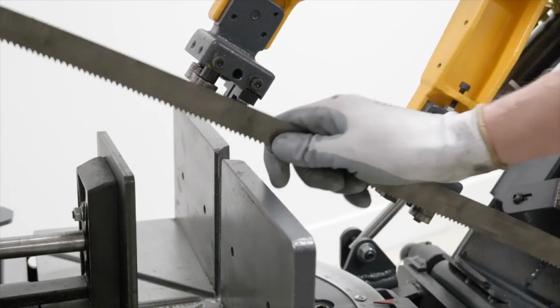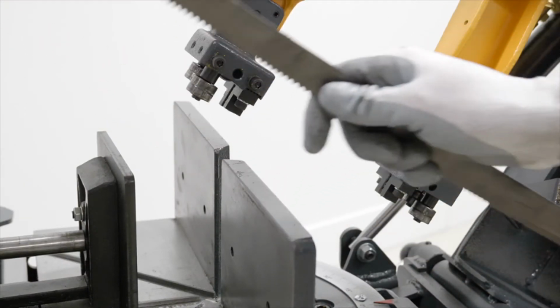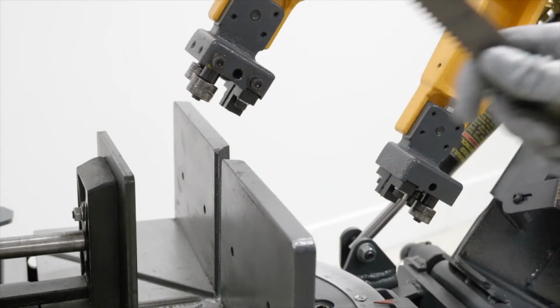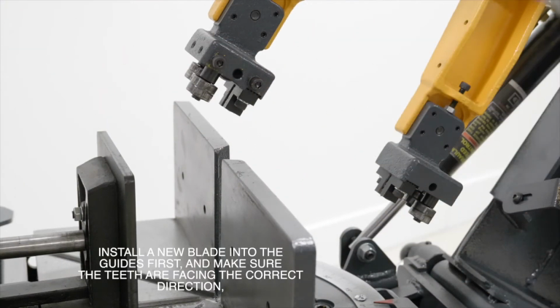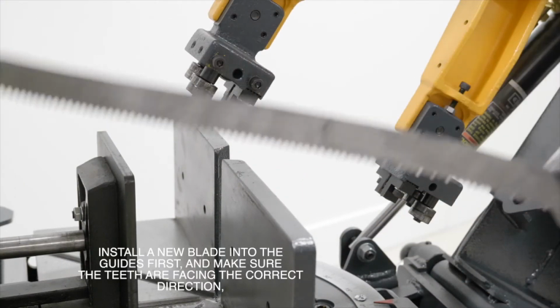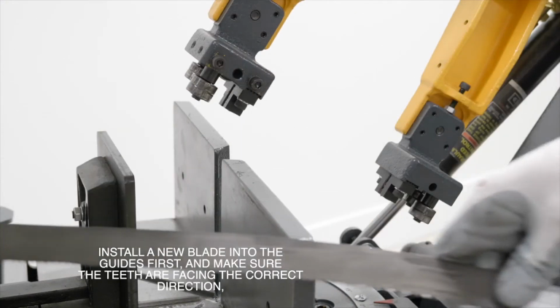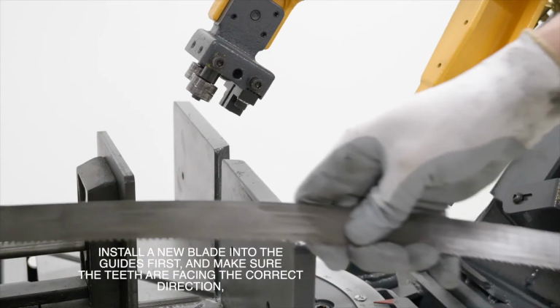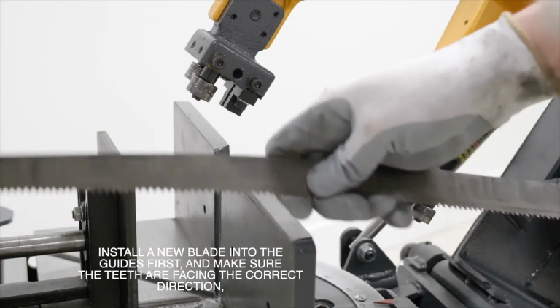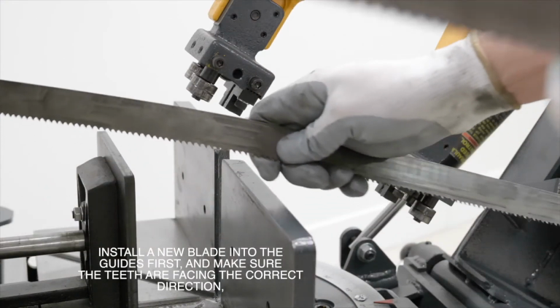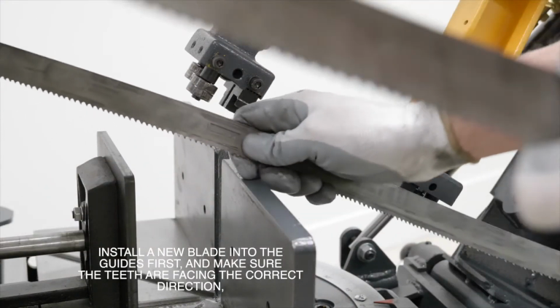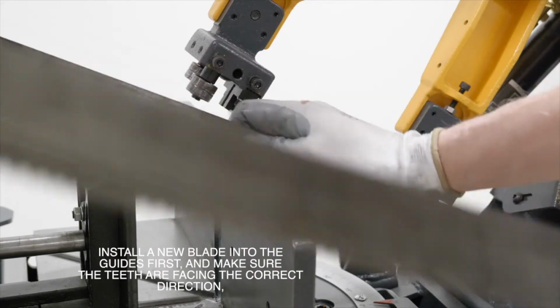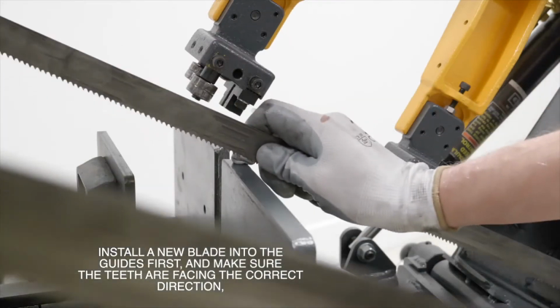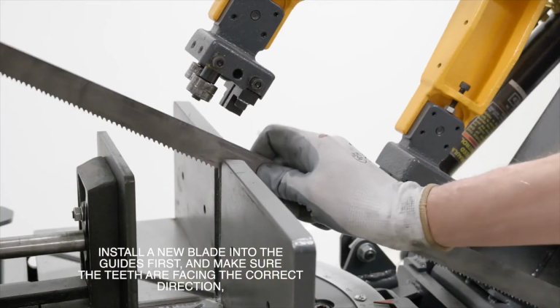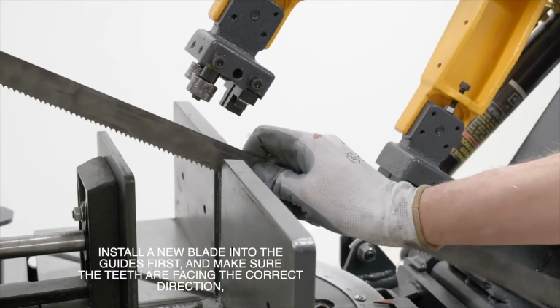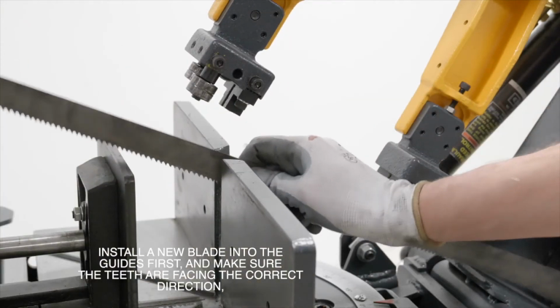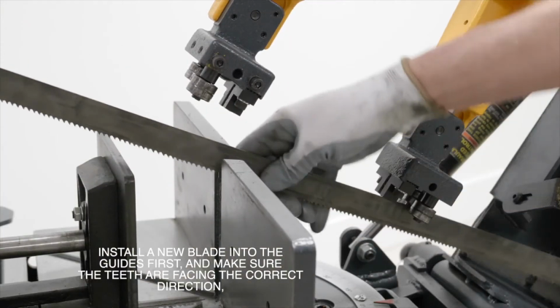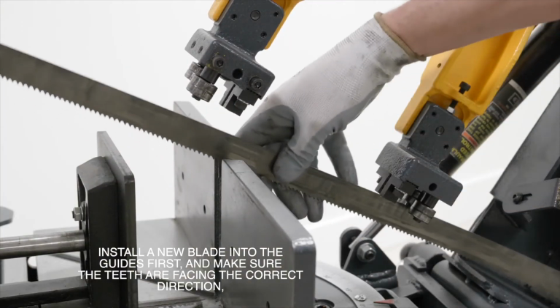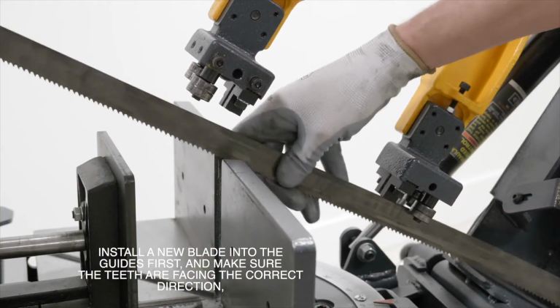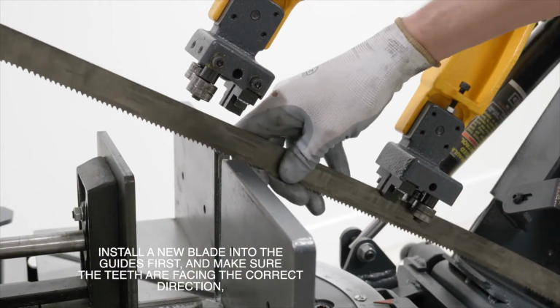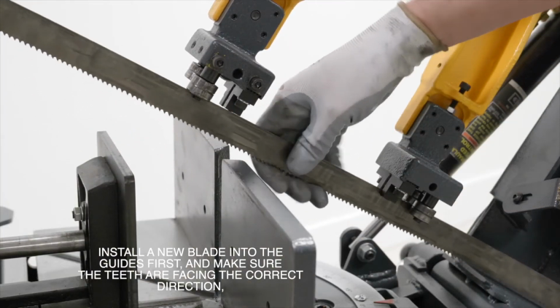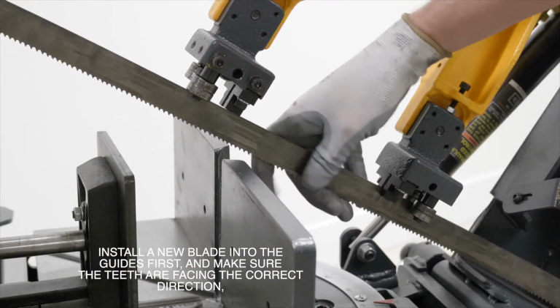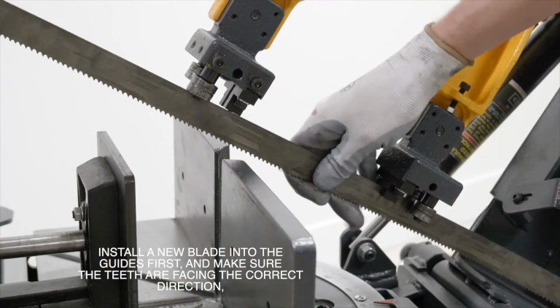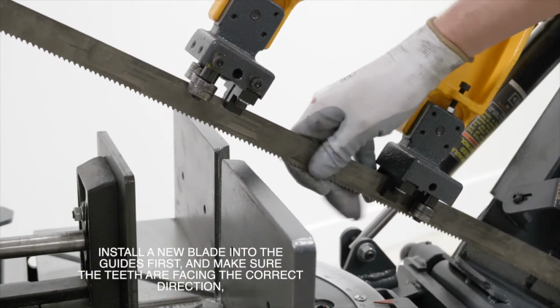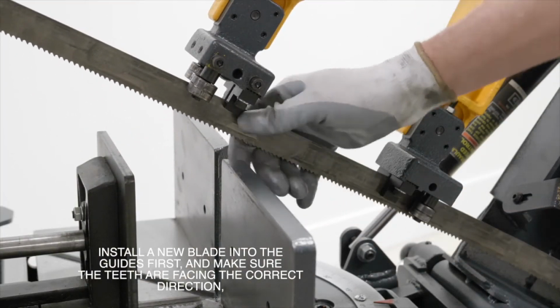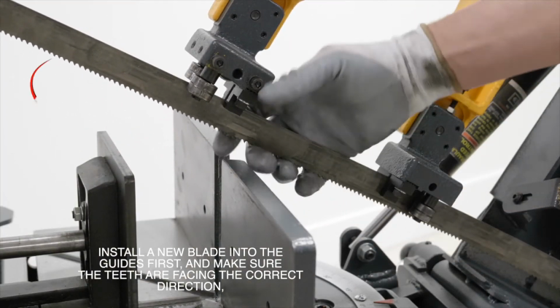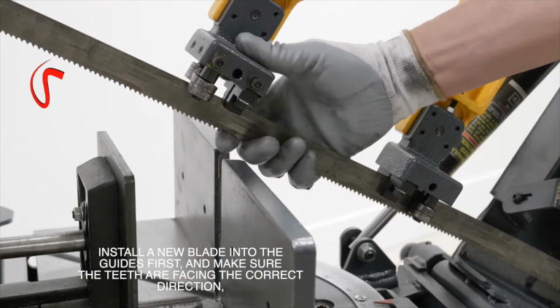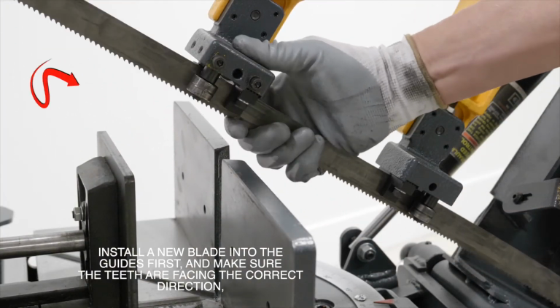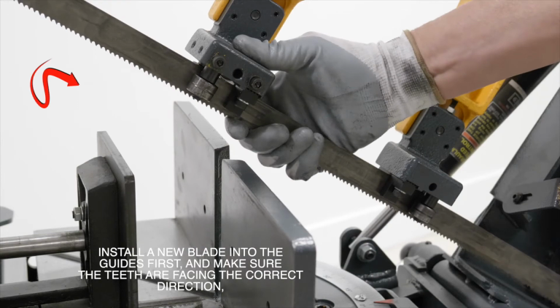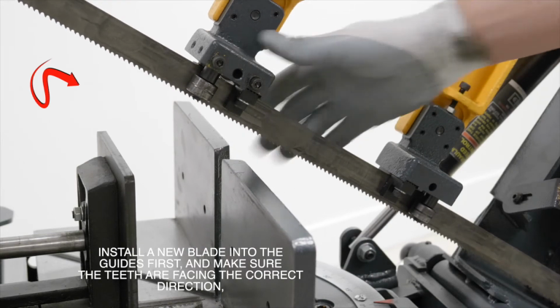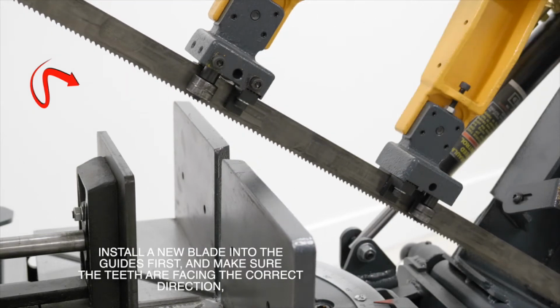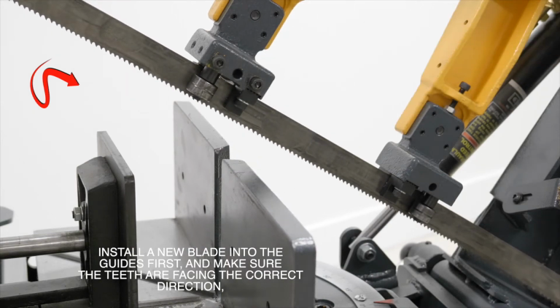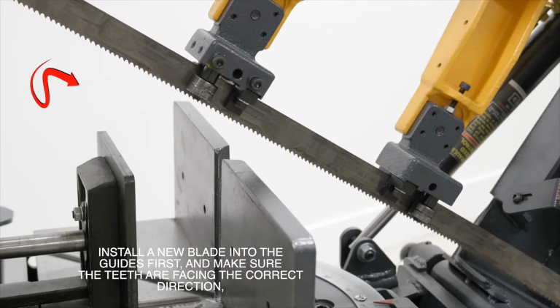Now you can install a new blade into the guides first. Make sure the teeth are facing the correct direction — they should be pulling into your stock.